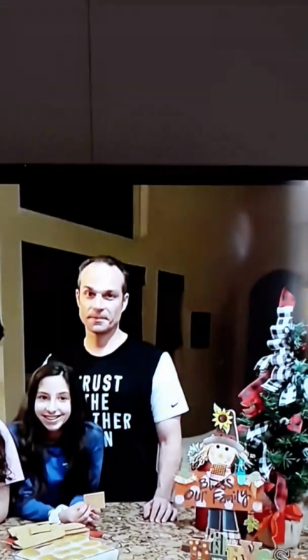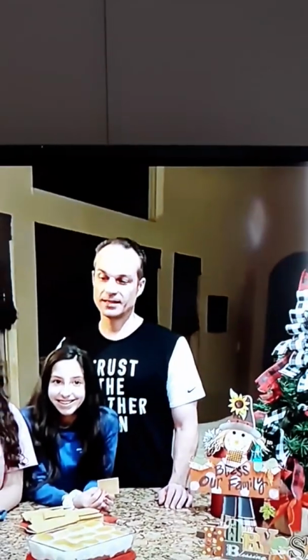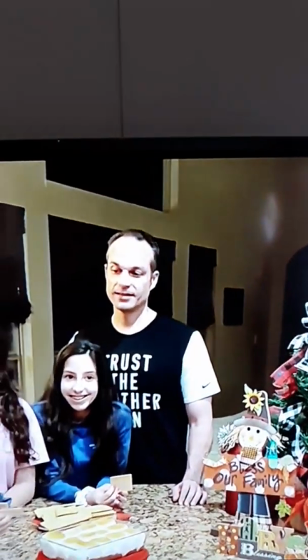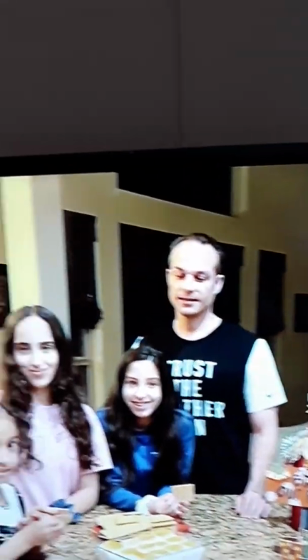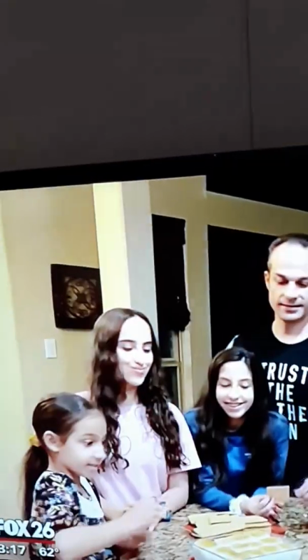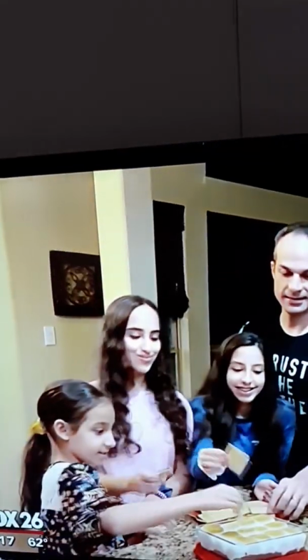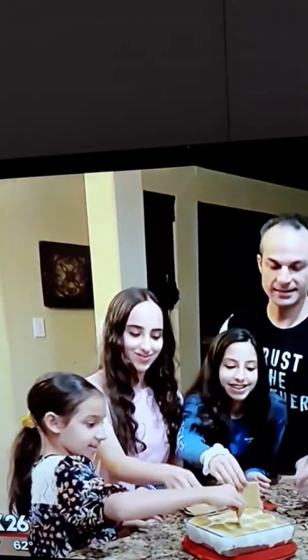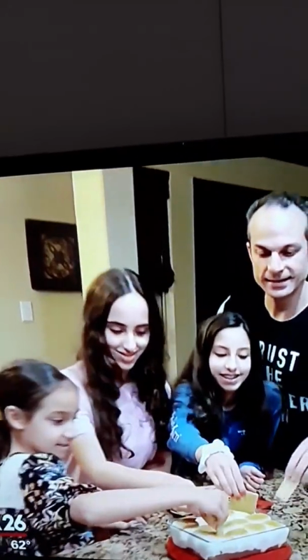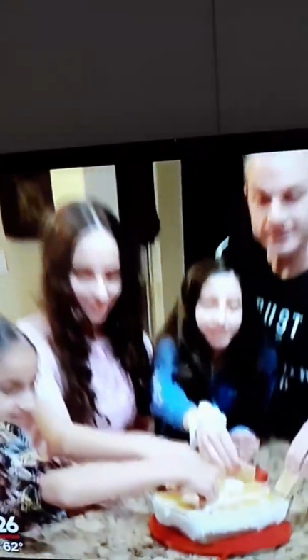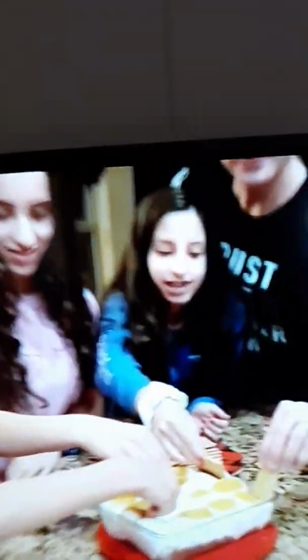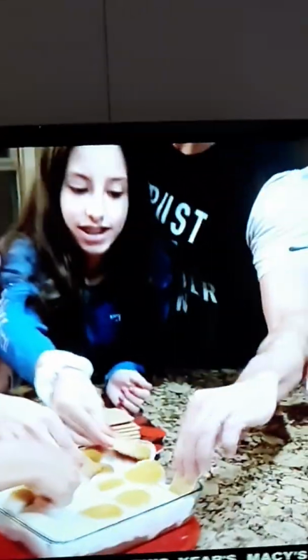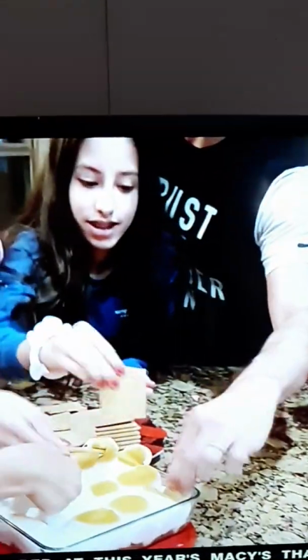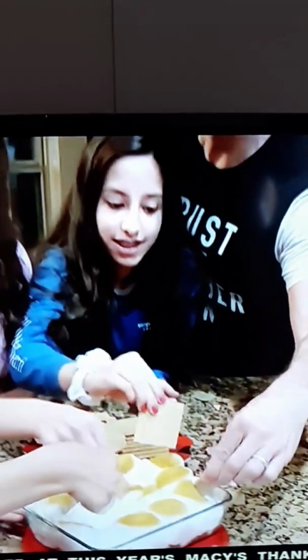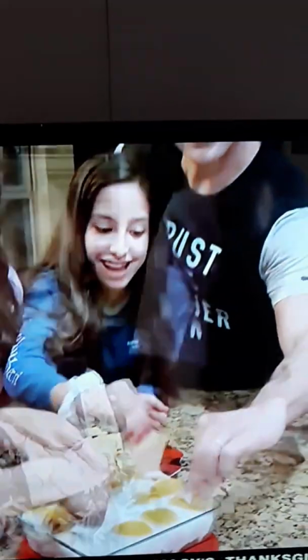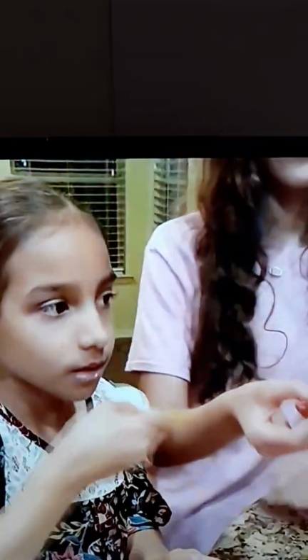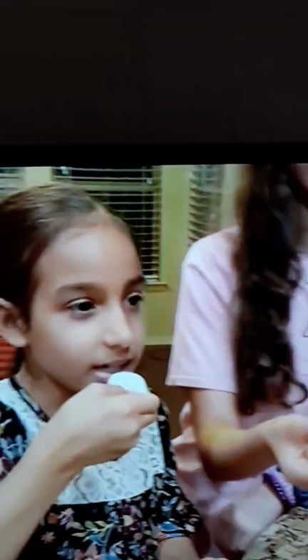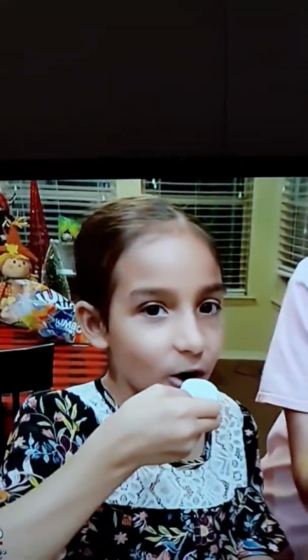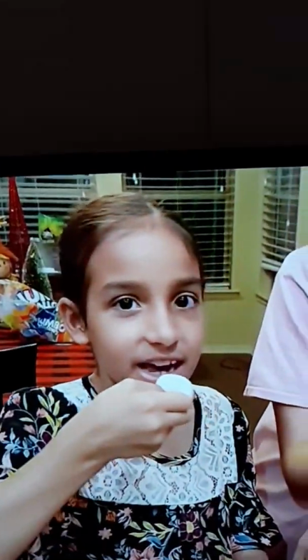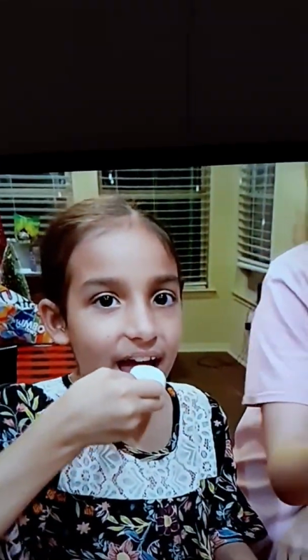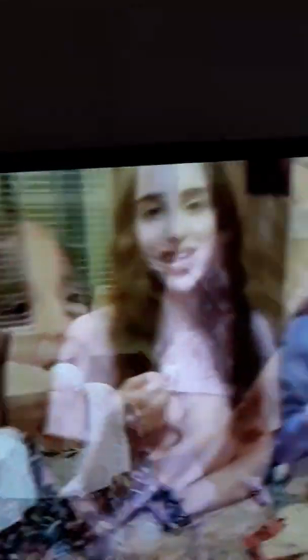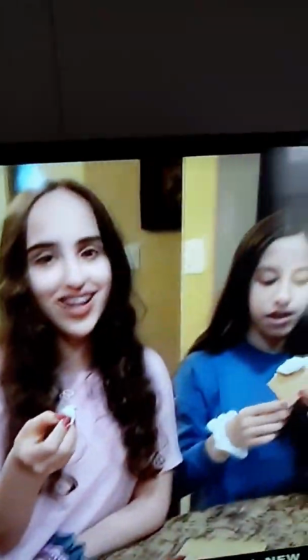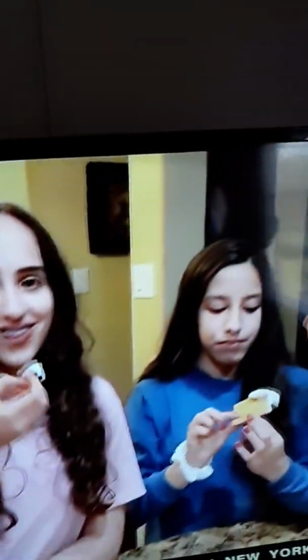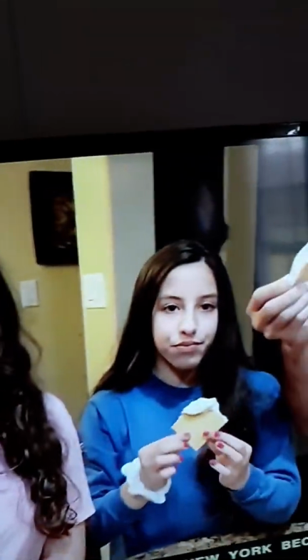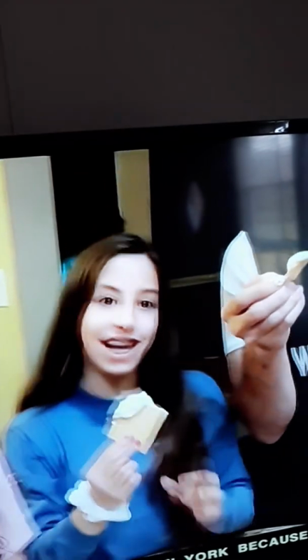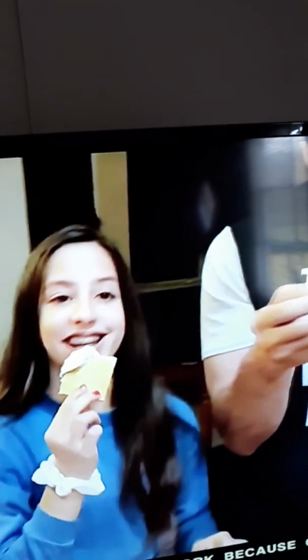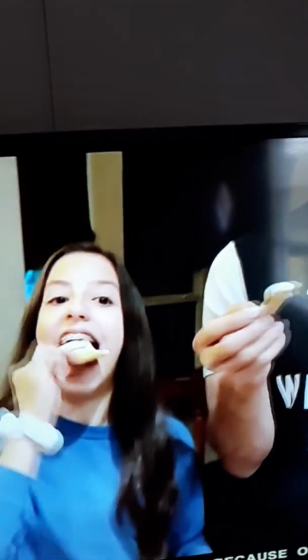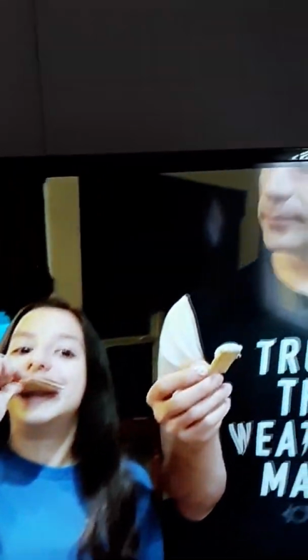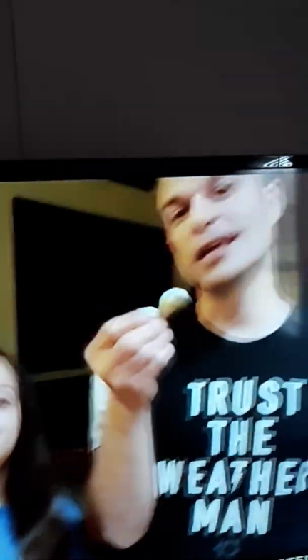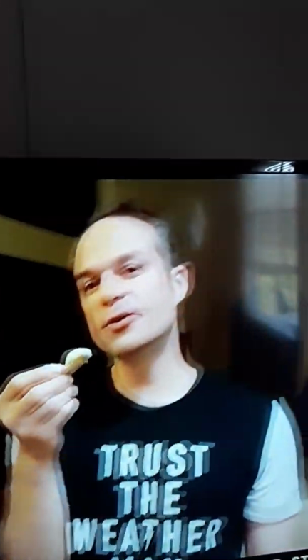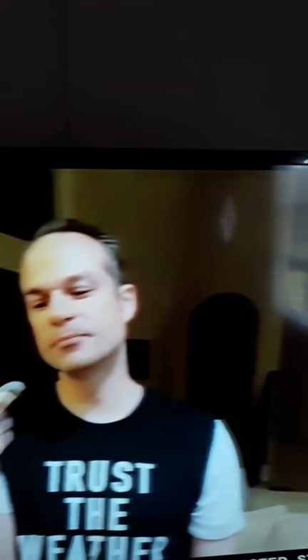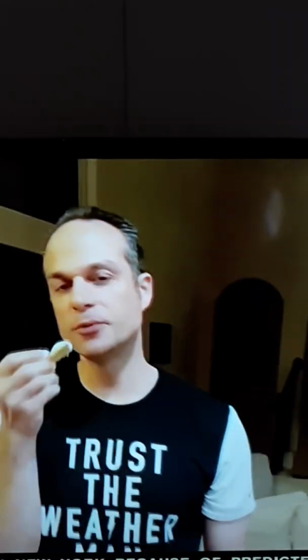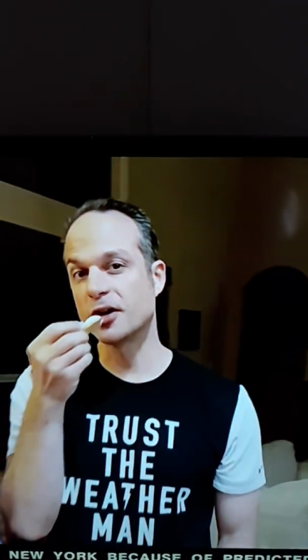This is going to be very delicious. I could eat this all day. It's better than the real thing. It's amazing — it's gooey, but we should put more chocolate.